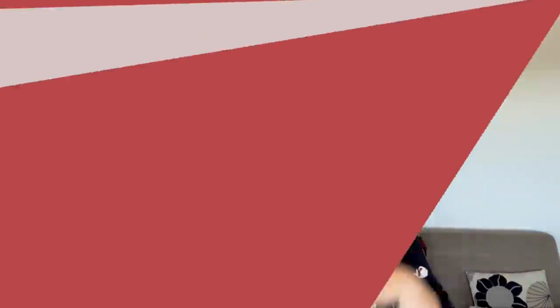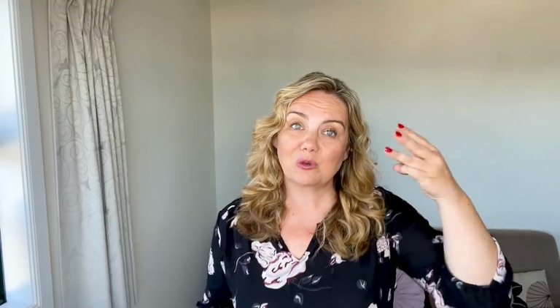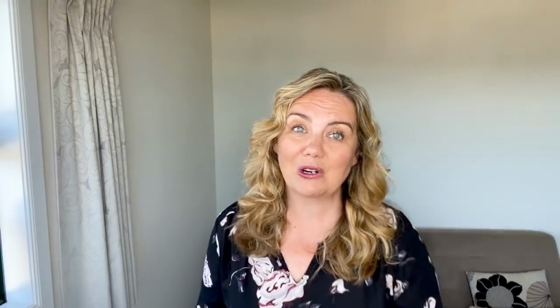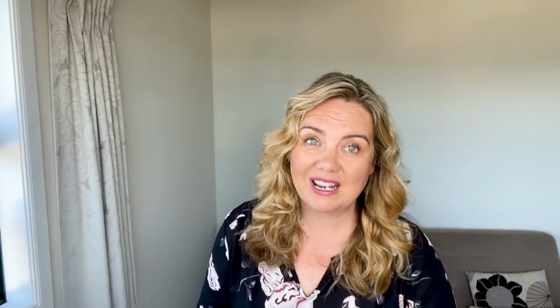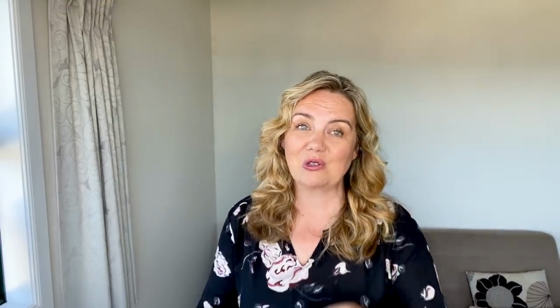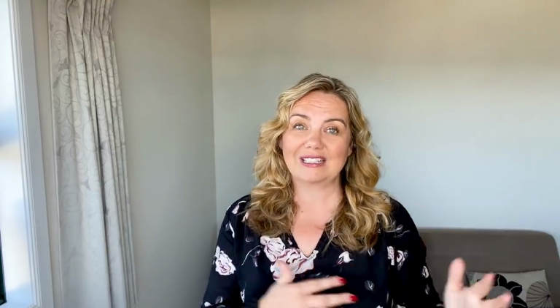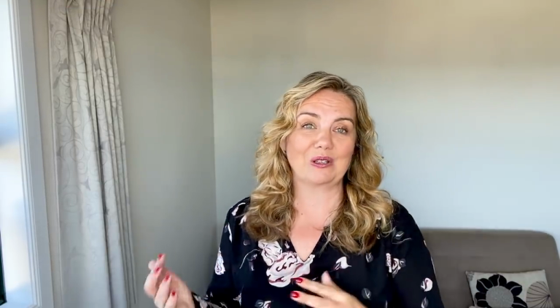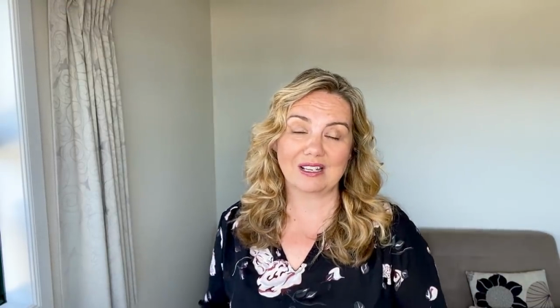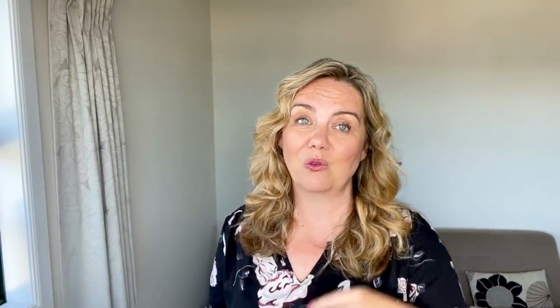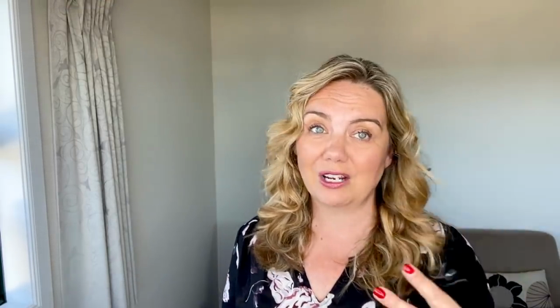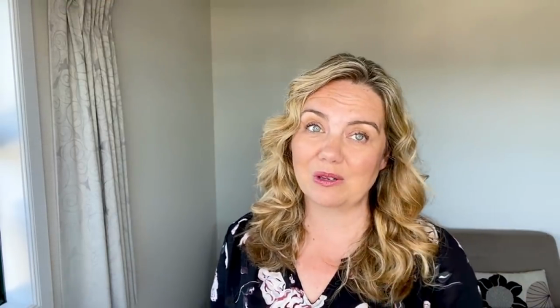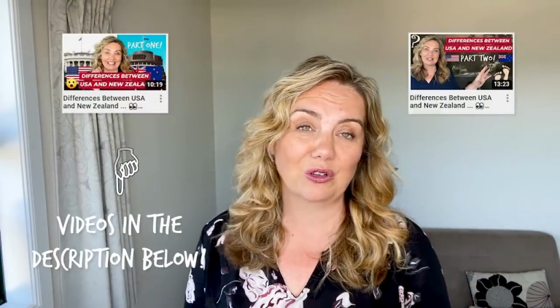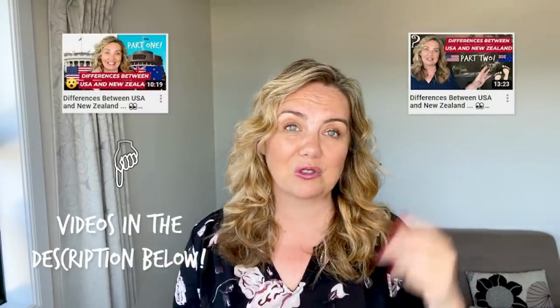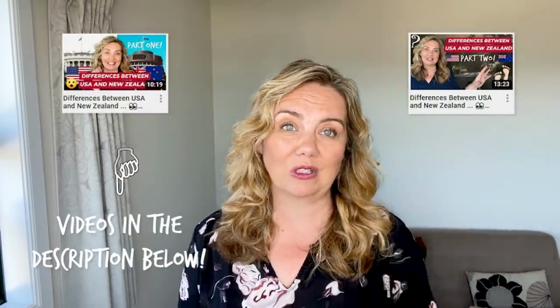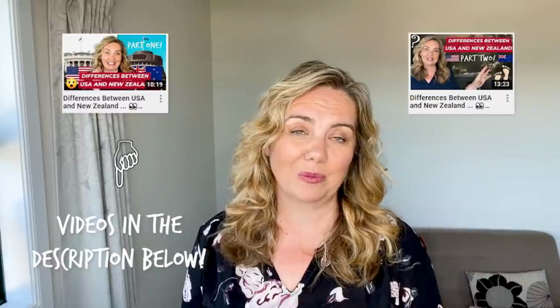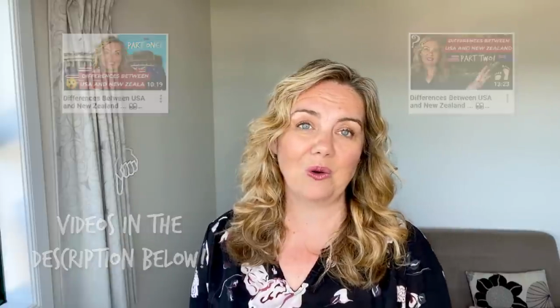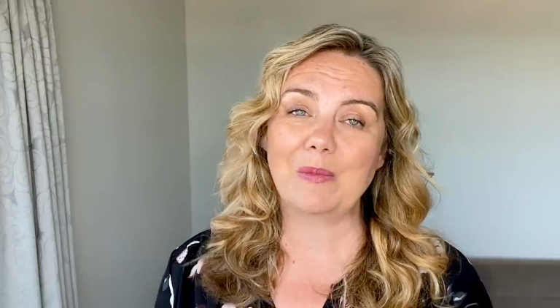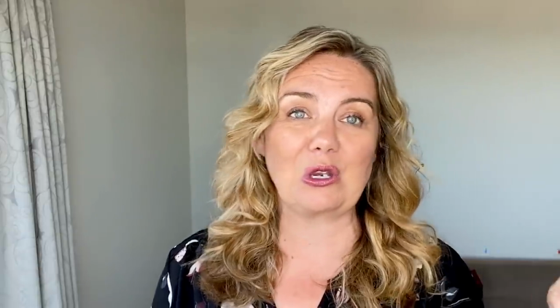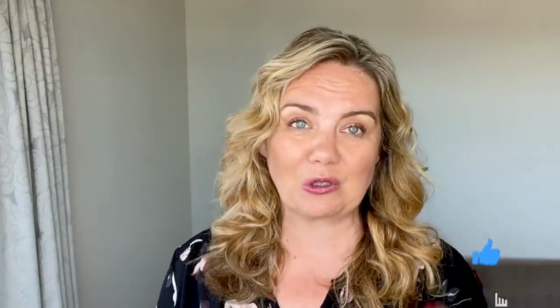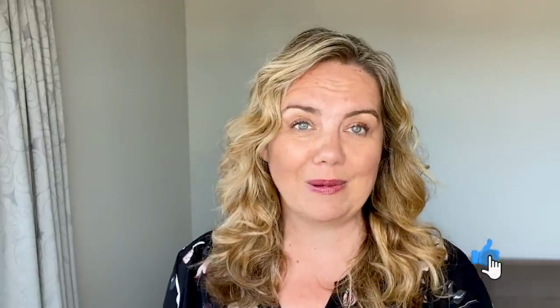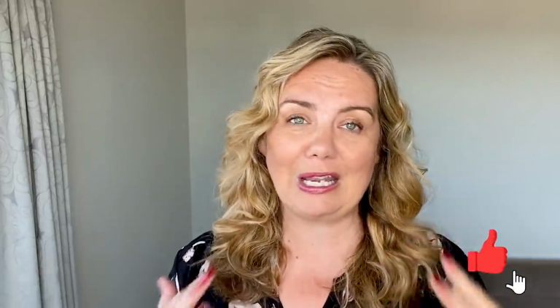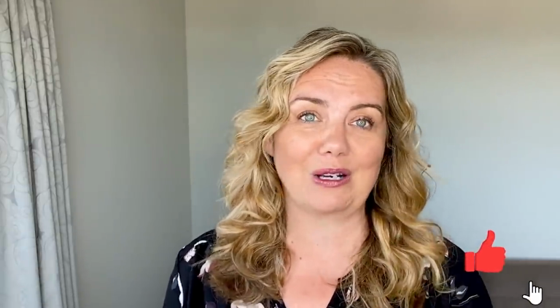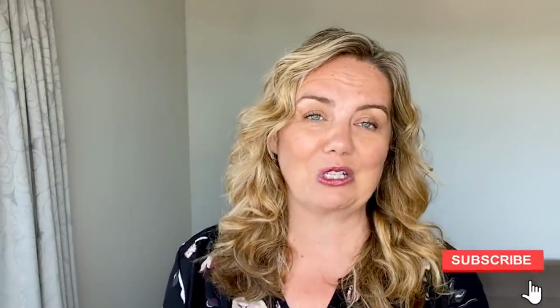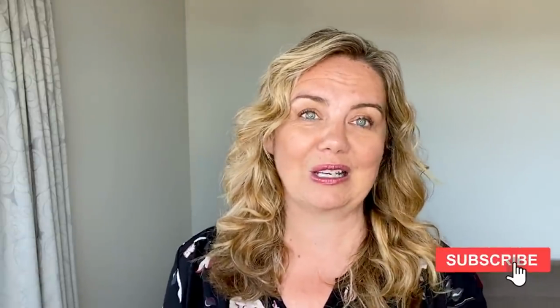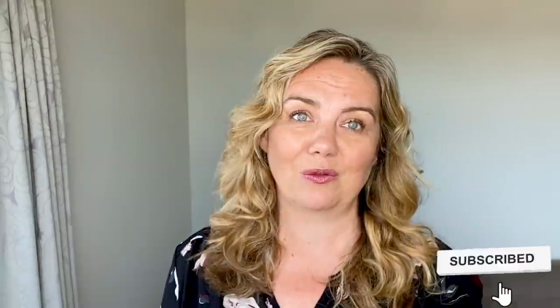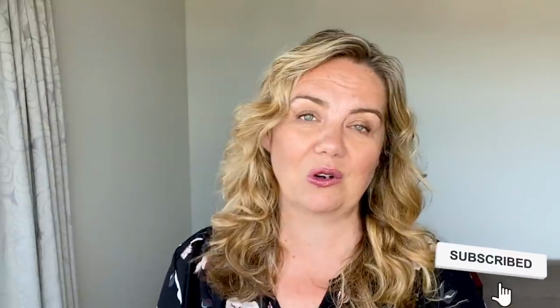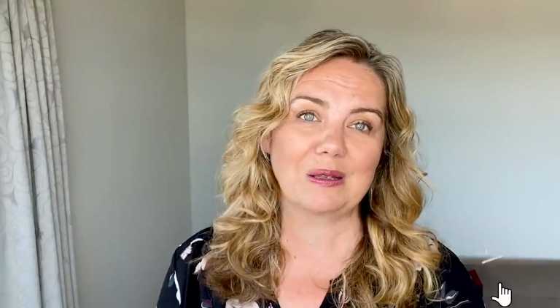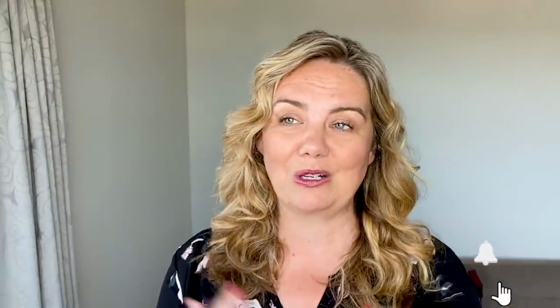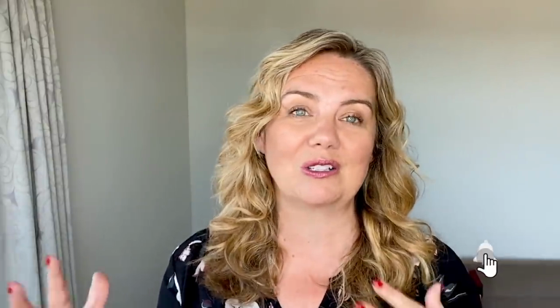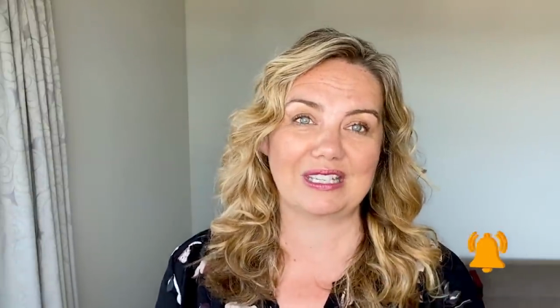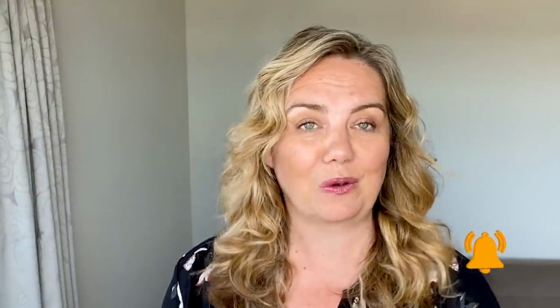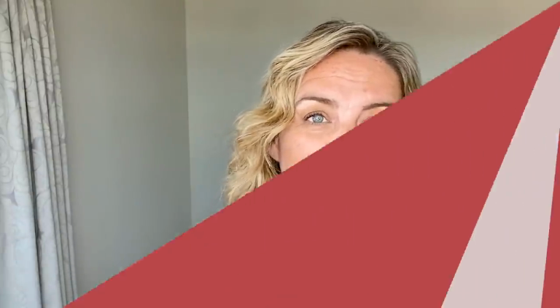That was part three of New Zealand compared to the U.S. You won't want to miss the first two parts, so I'll link them below. Make sure that you subscribe, and thank you for watching and joining me on my journey to New Zealand from the U.S.